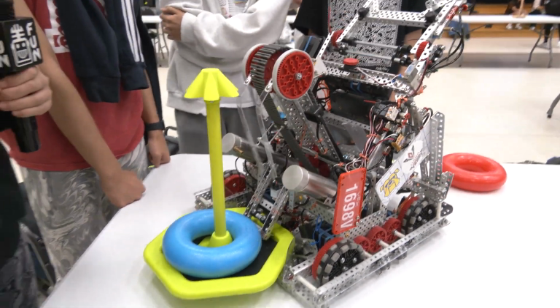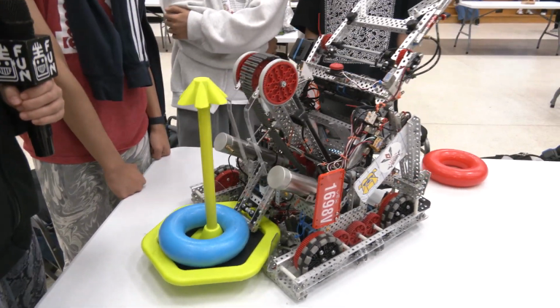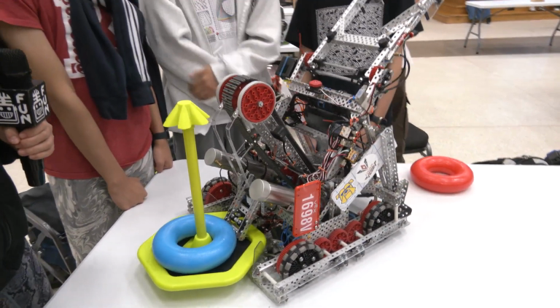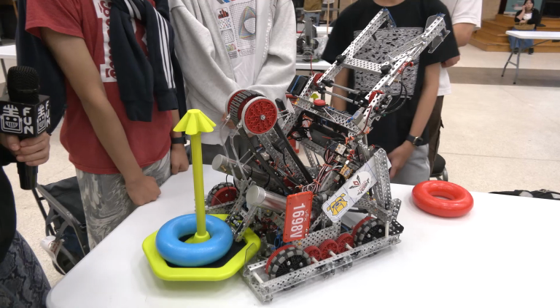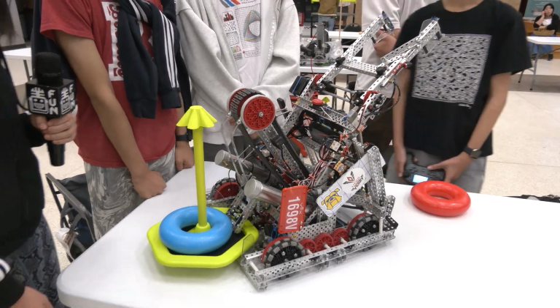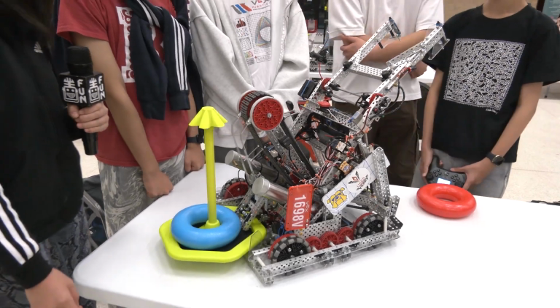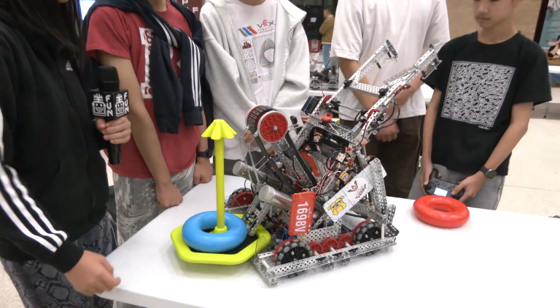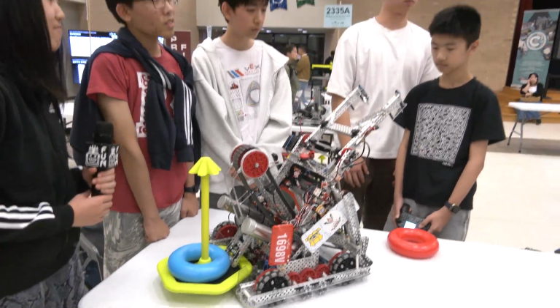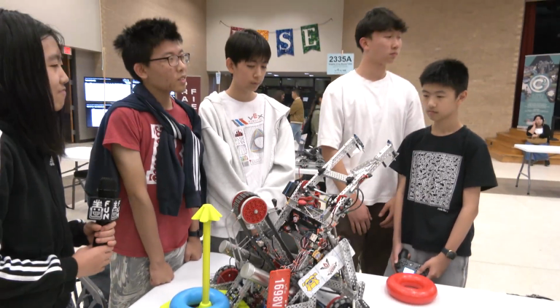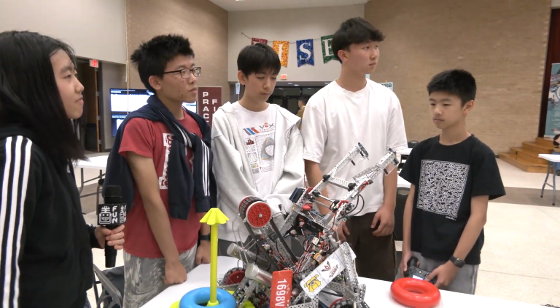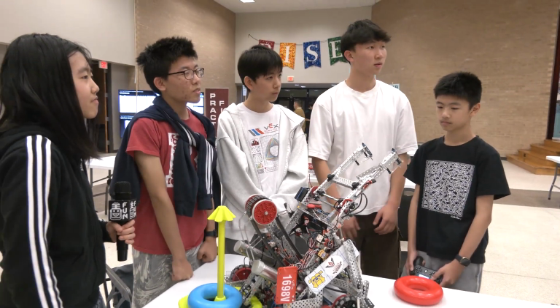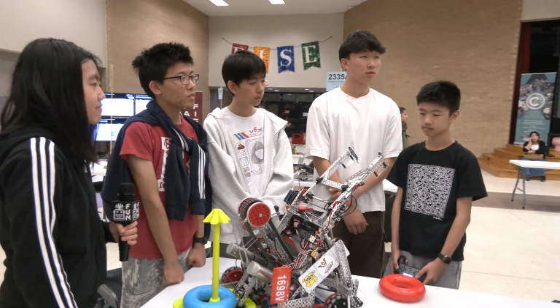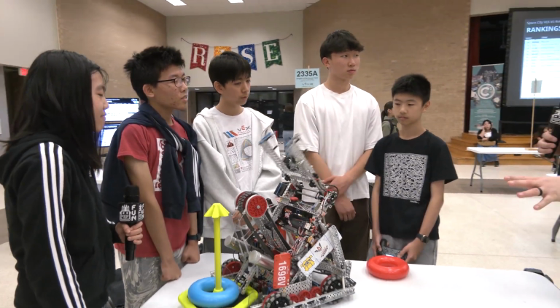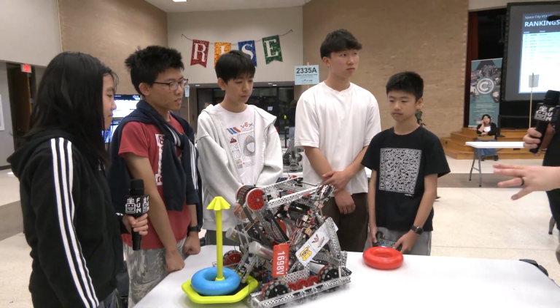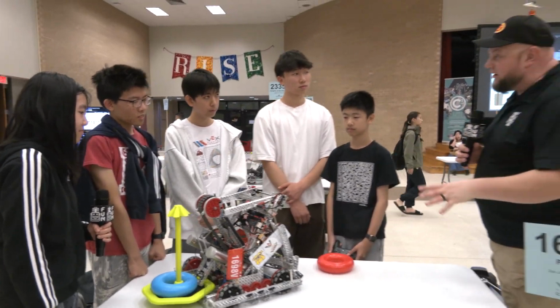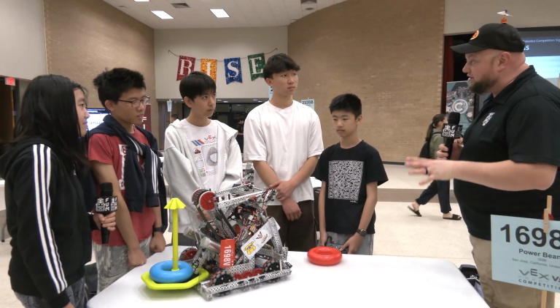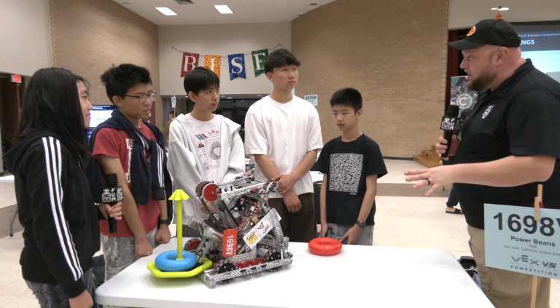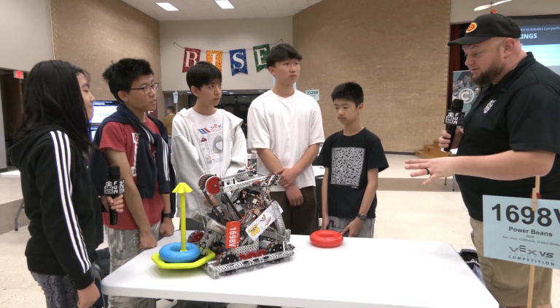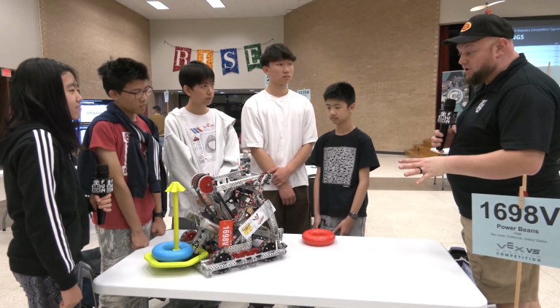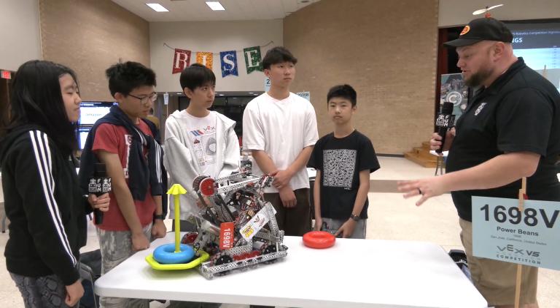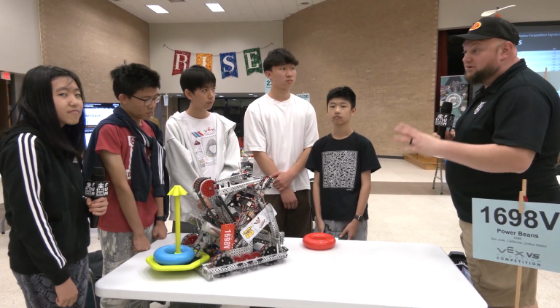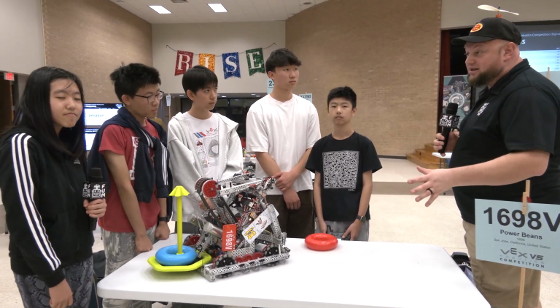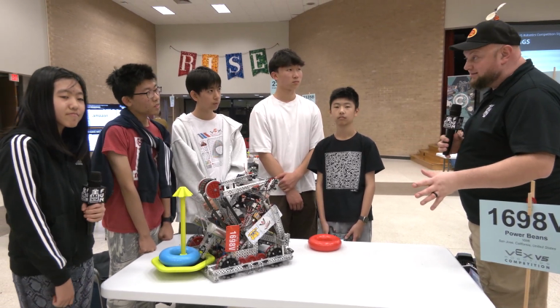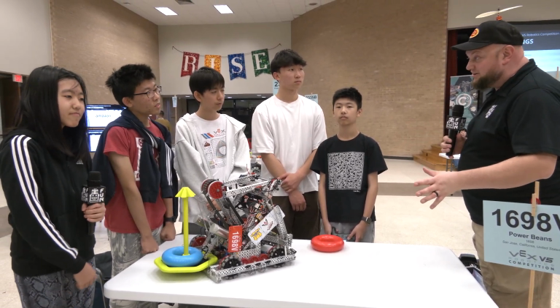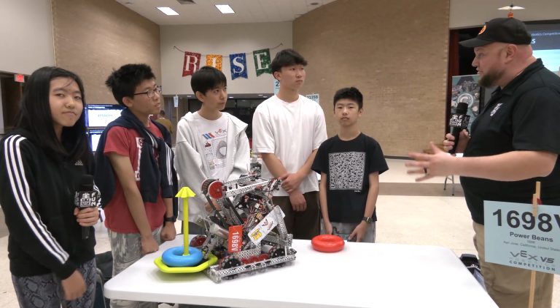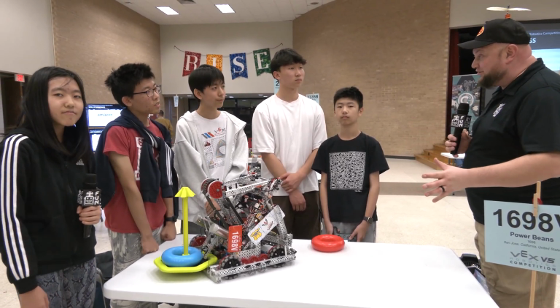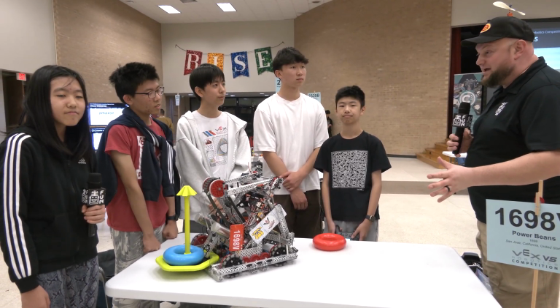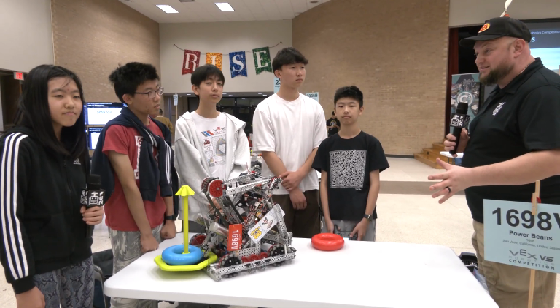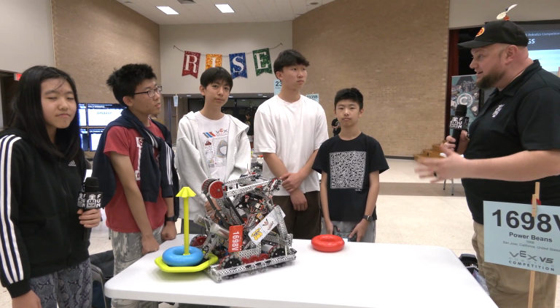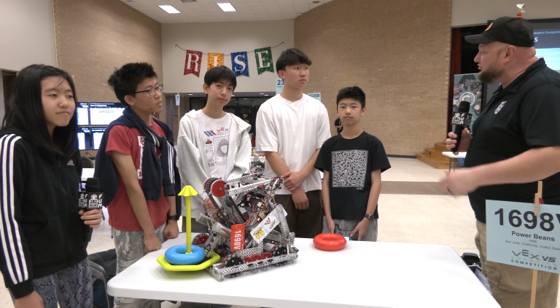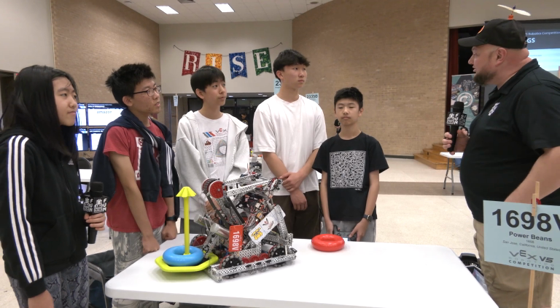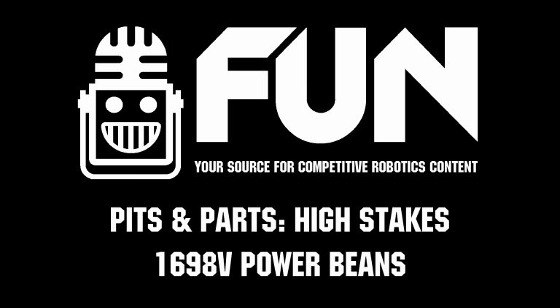Overall, this is a phenomenal robot, Power Beans — thank you so much for taking the time to tell us more about it. There's so much that other teams can be inspired by and learn from. Good luck here at Space City; you're having a great run so far, and we can't wait to see how you do throughout the rest of competition season. Thanks a lot!